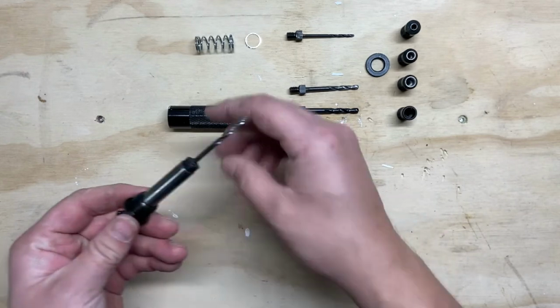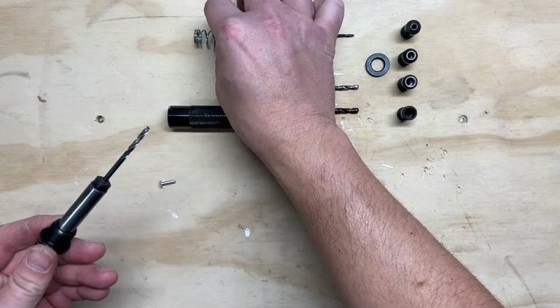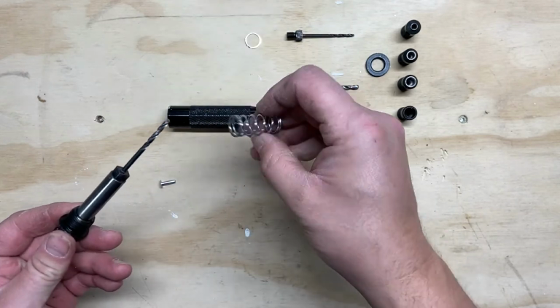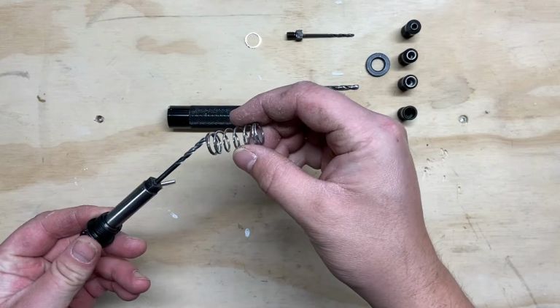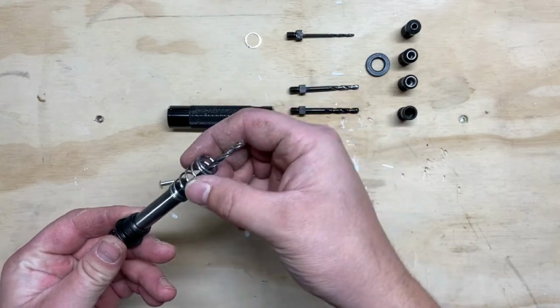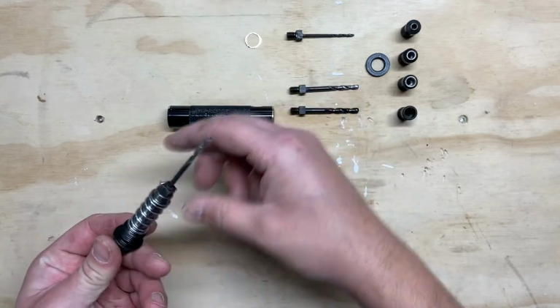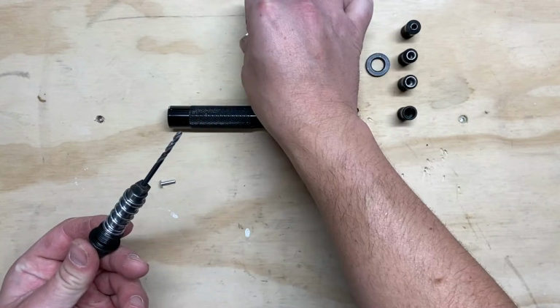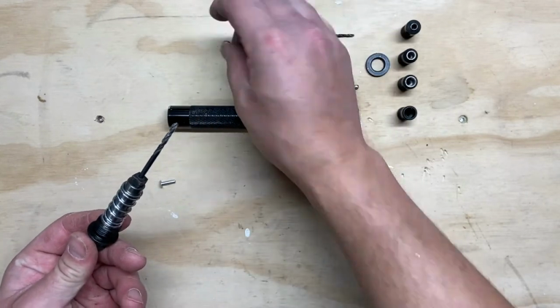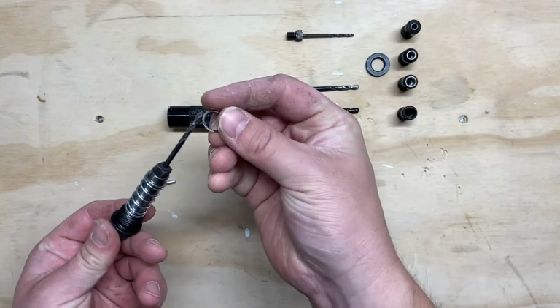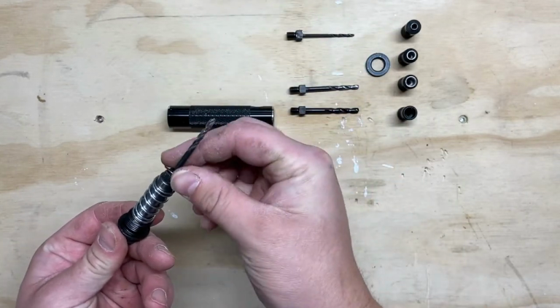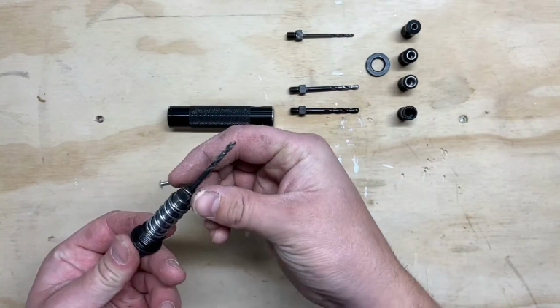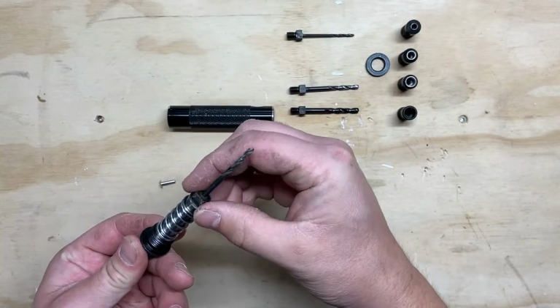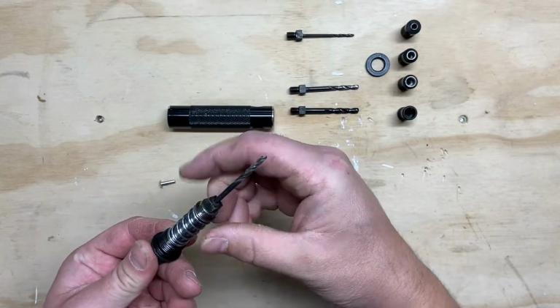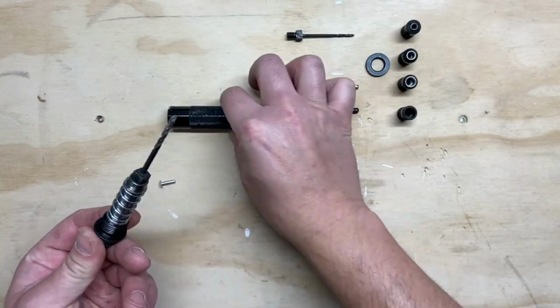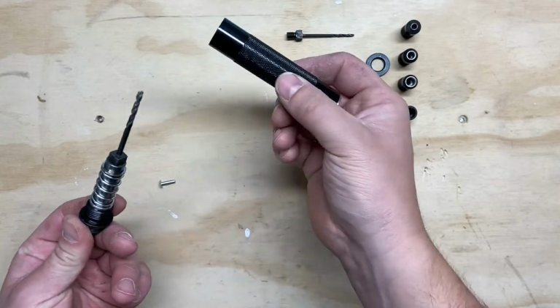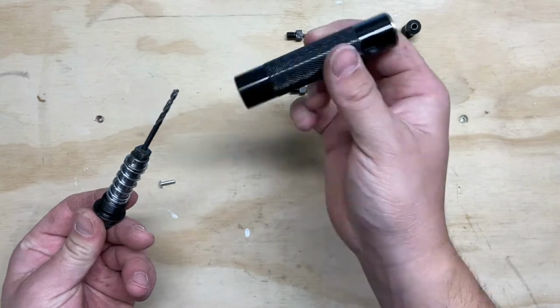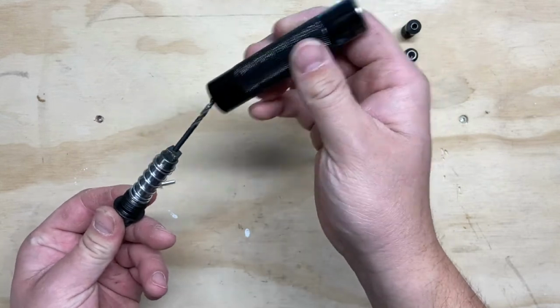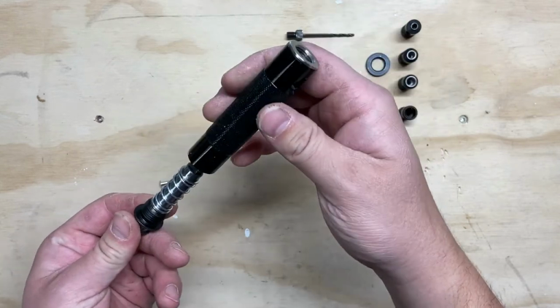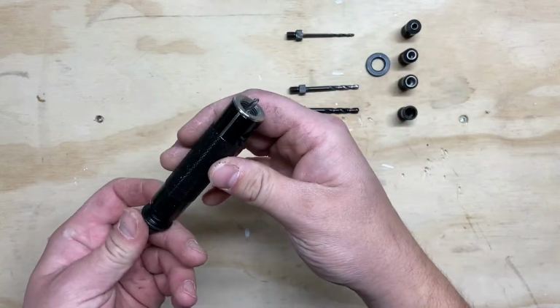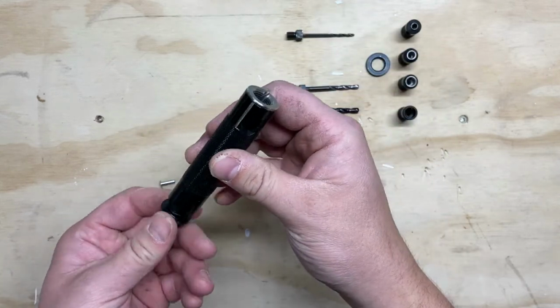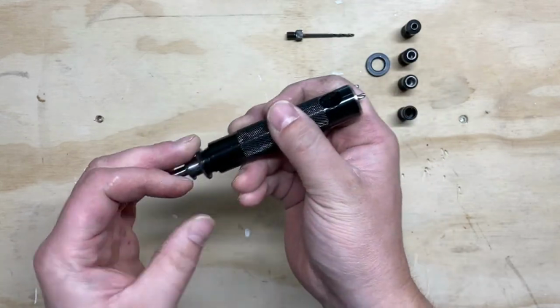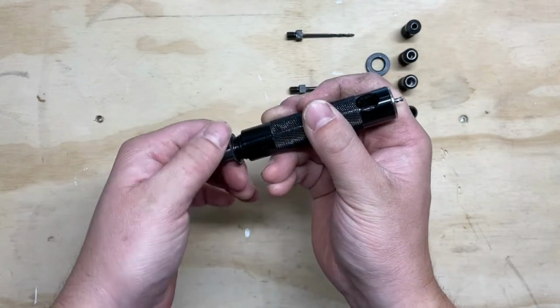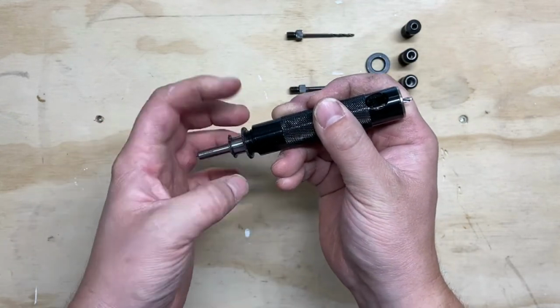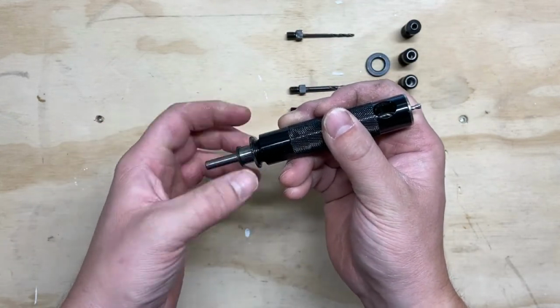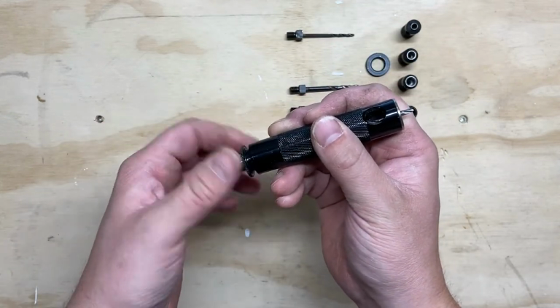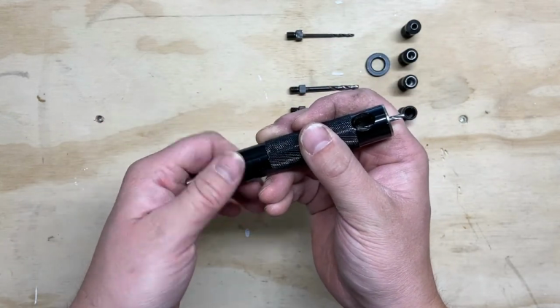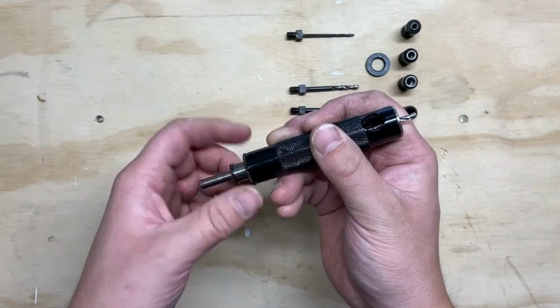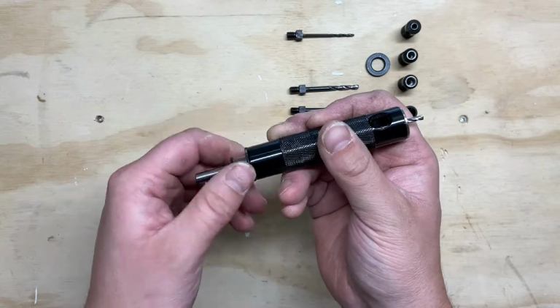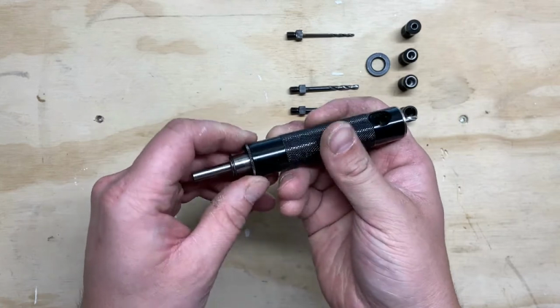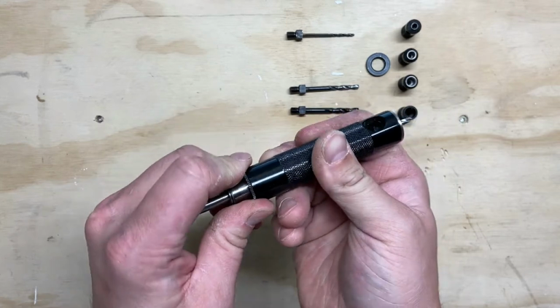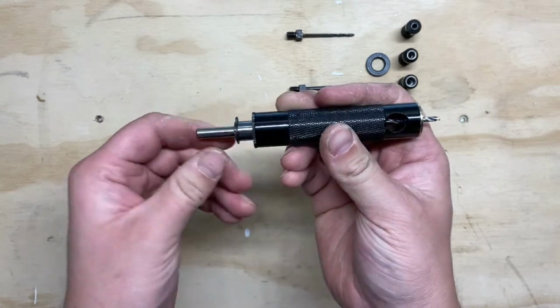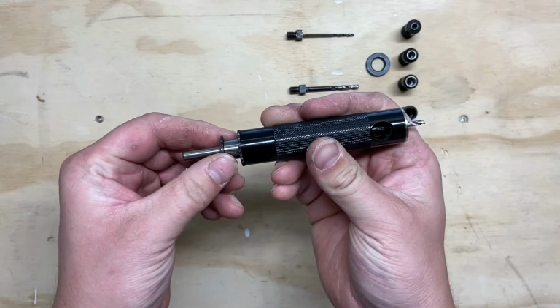After that, we add our spring followed by our washer, and then our moving collet — we'll screw that right in until it's tight so it's not going to go anywhere.